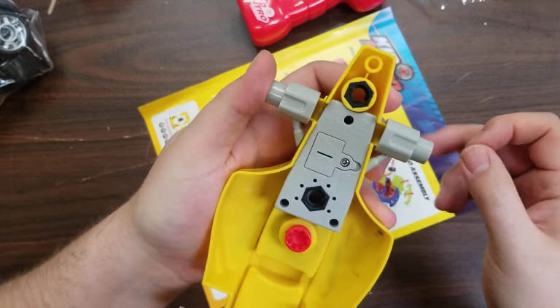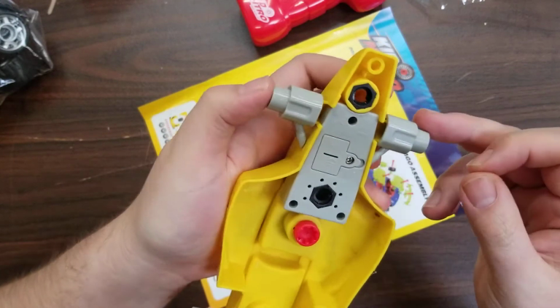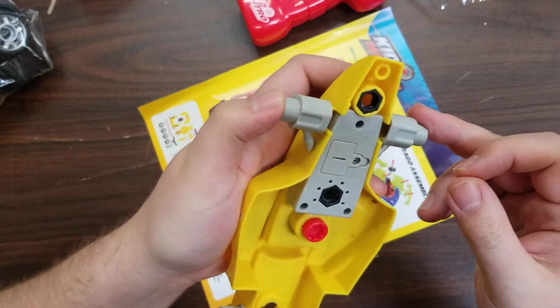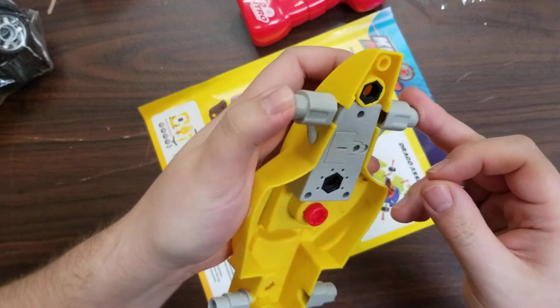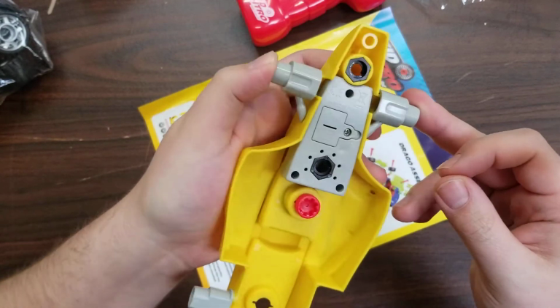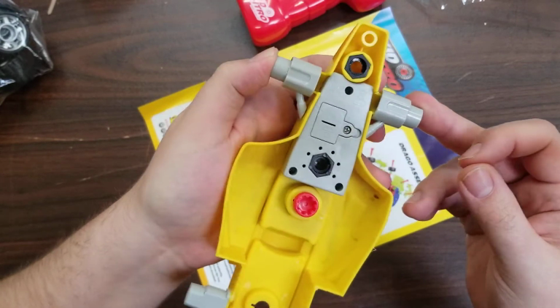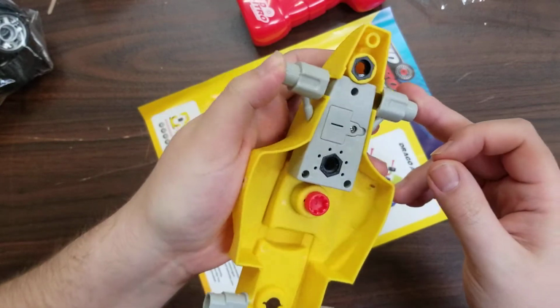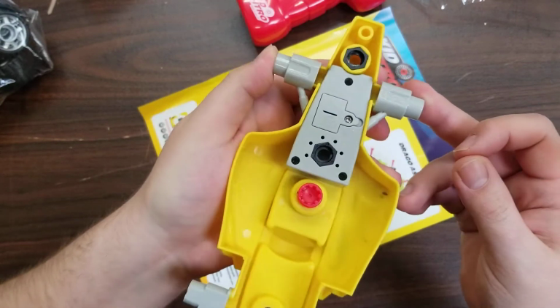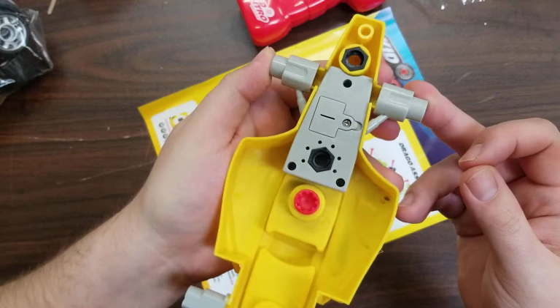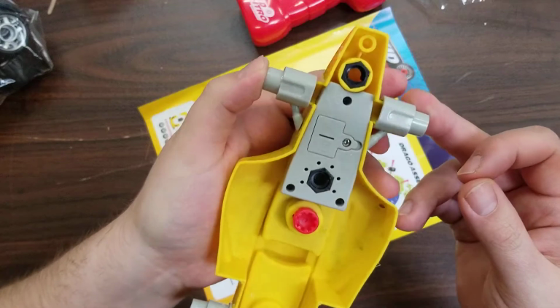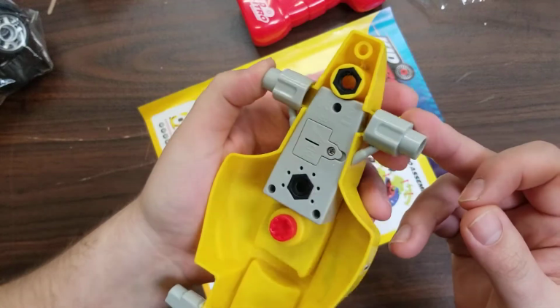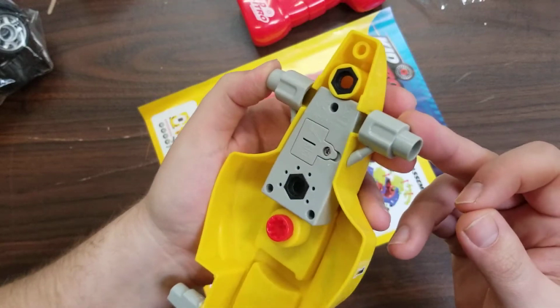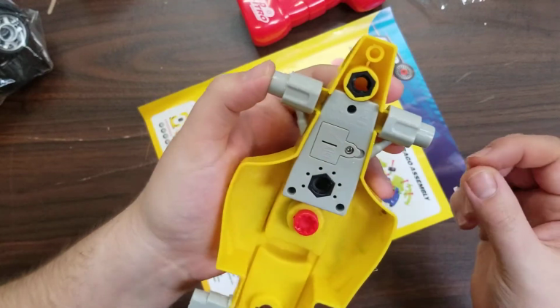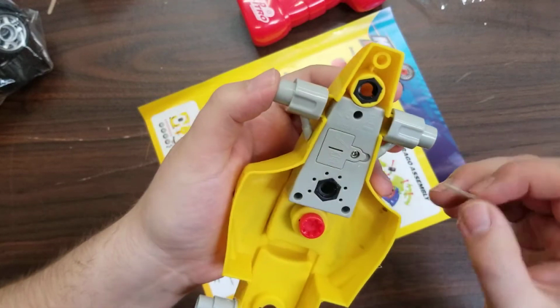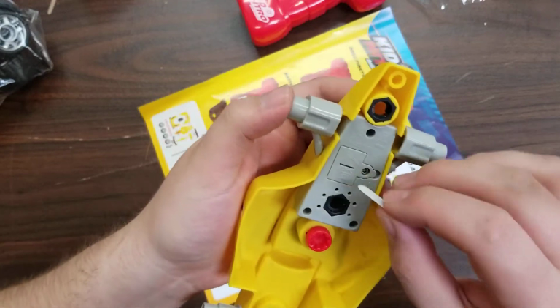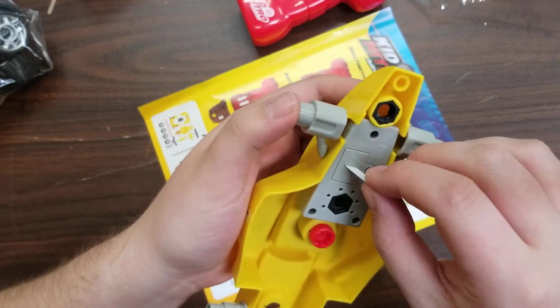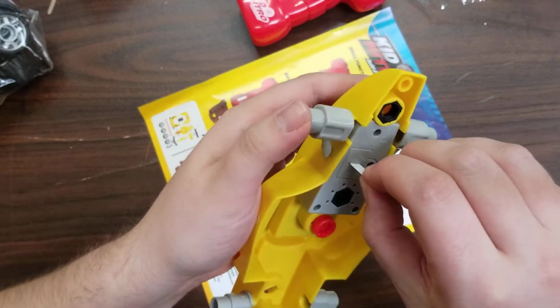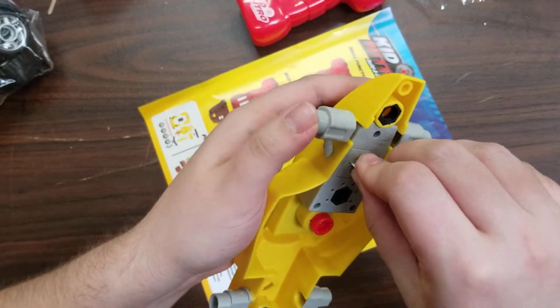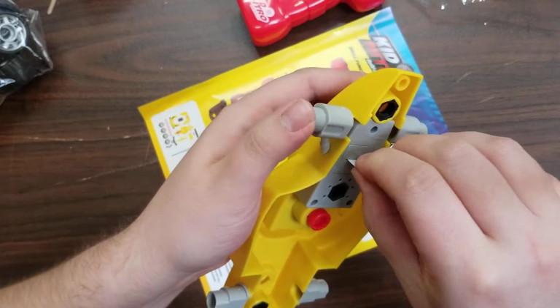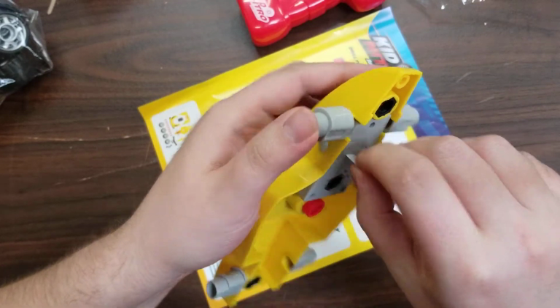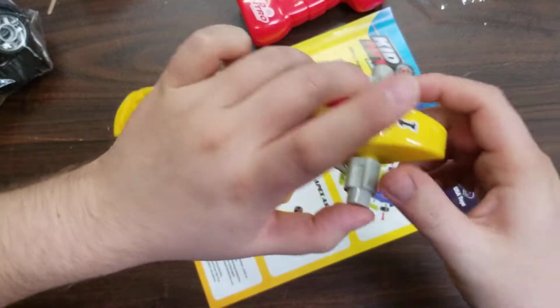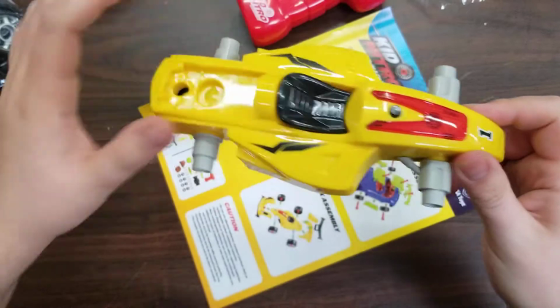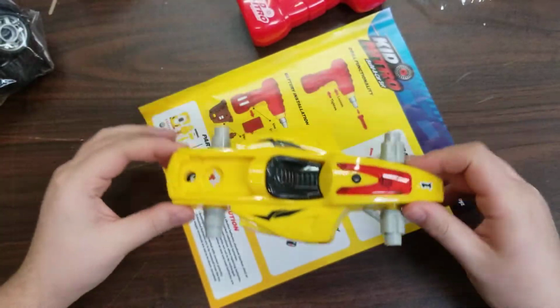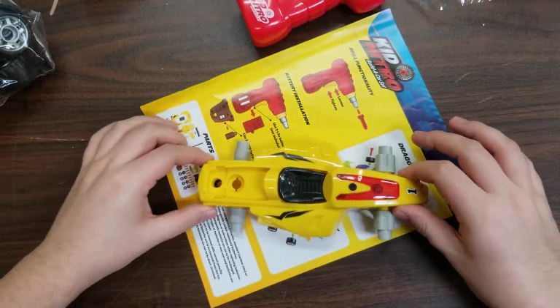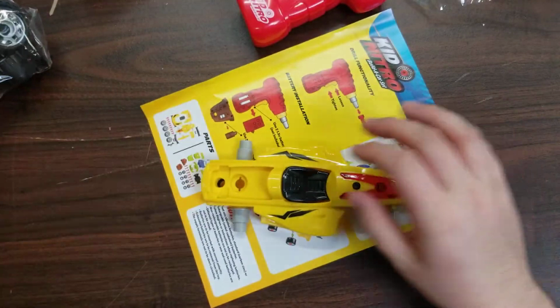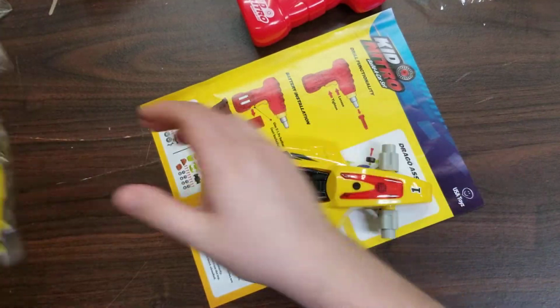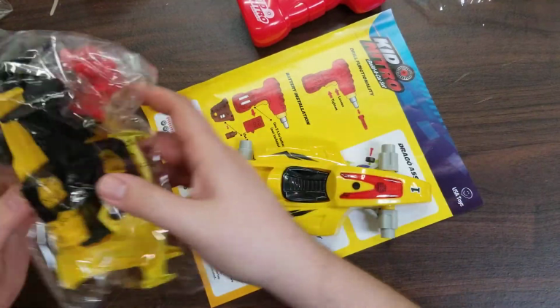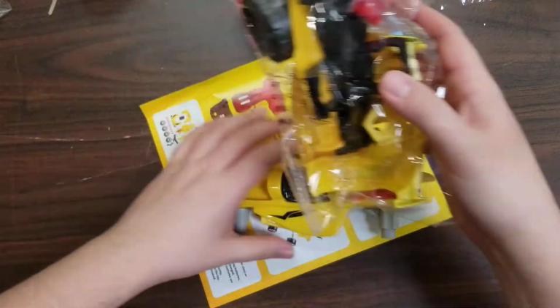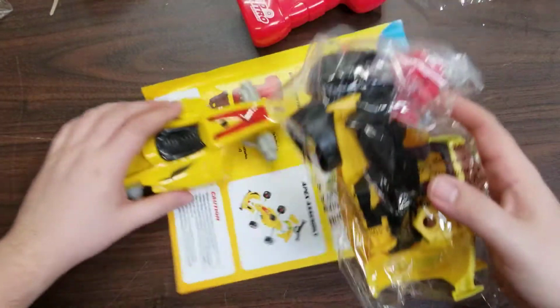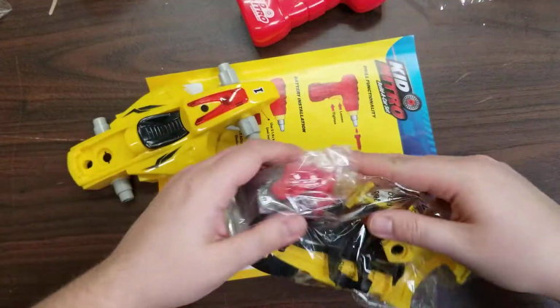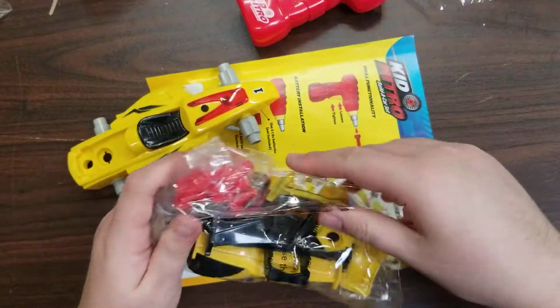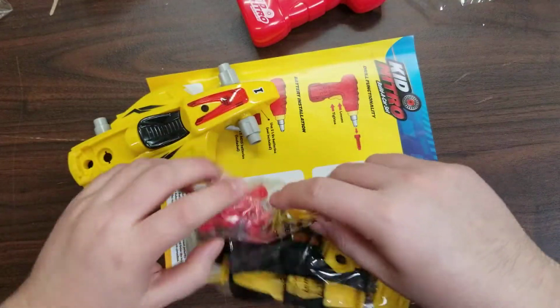This one doesn't have an on and off switch like the other one, at least not to my knowledge. So I'm just going to stick that back in there so it's not making noise during this. And then I'm going to go ahead and open the accessories bag.